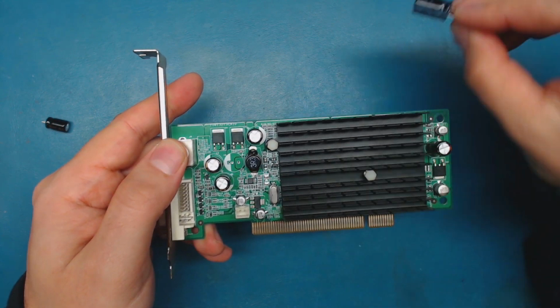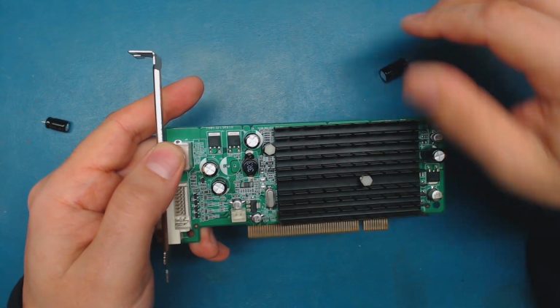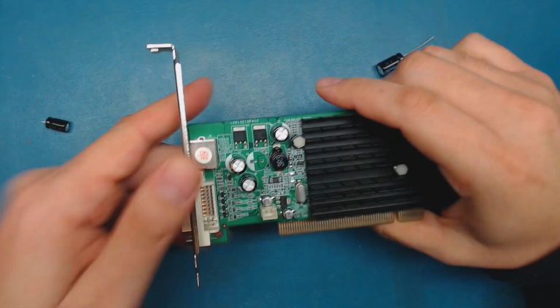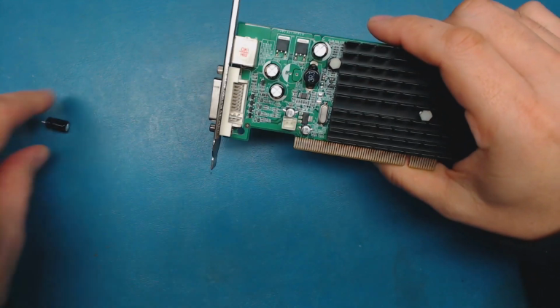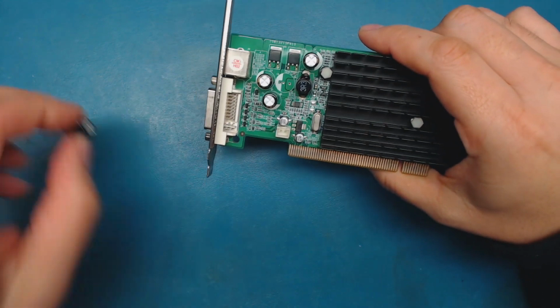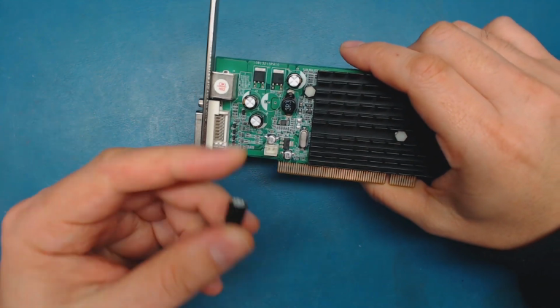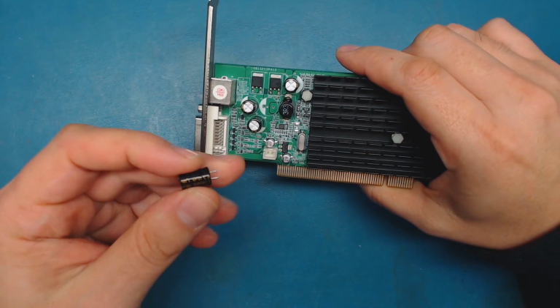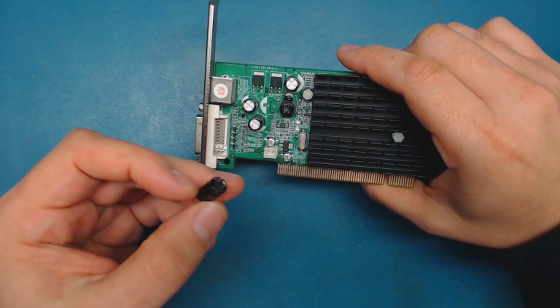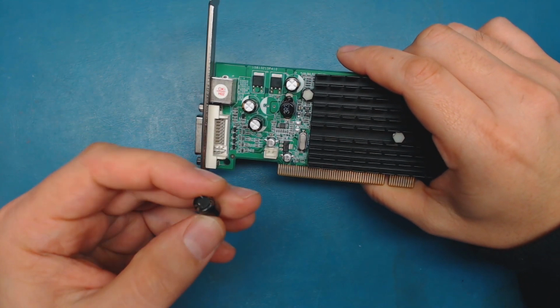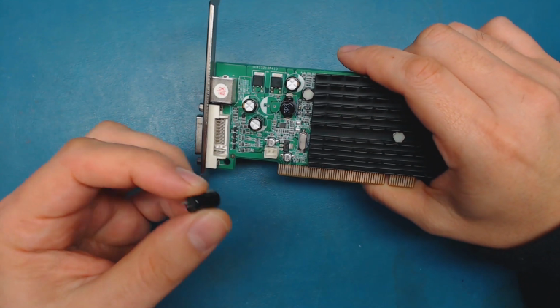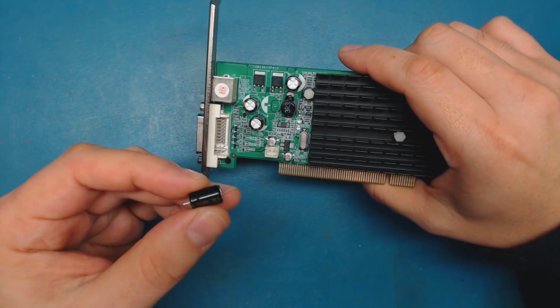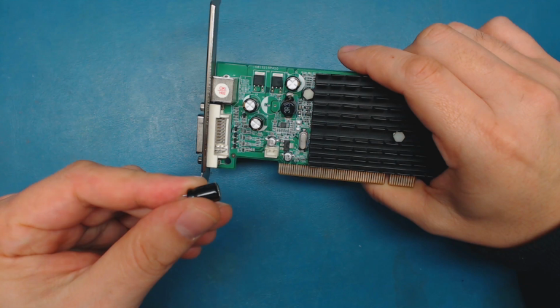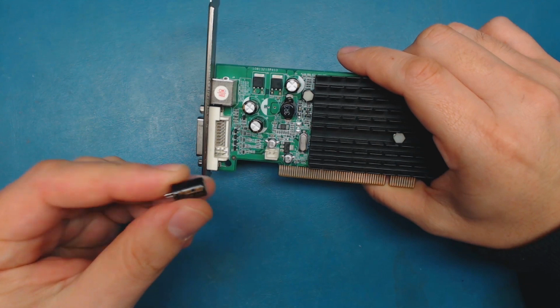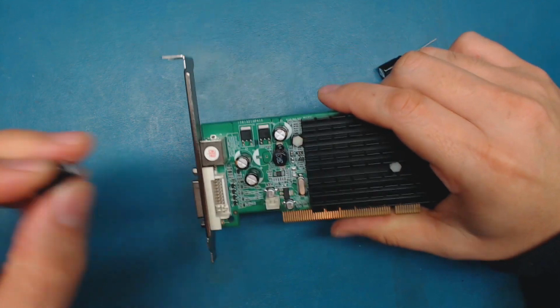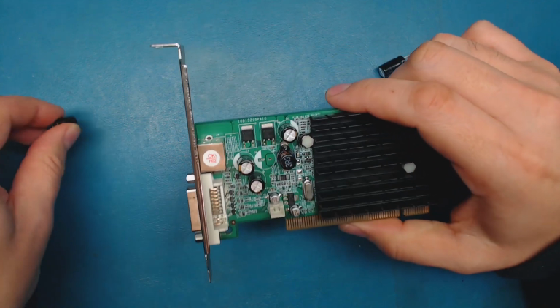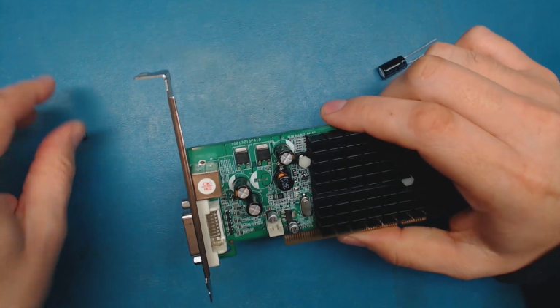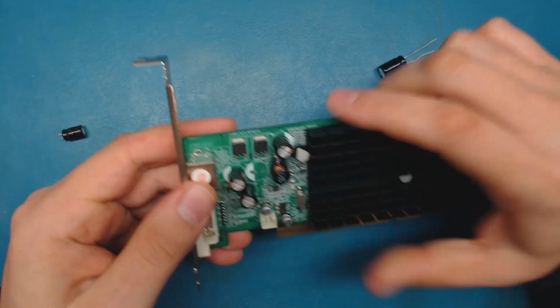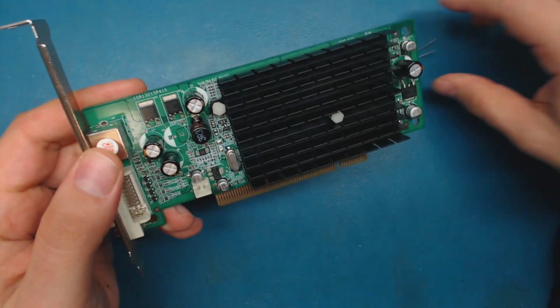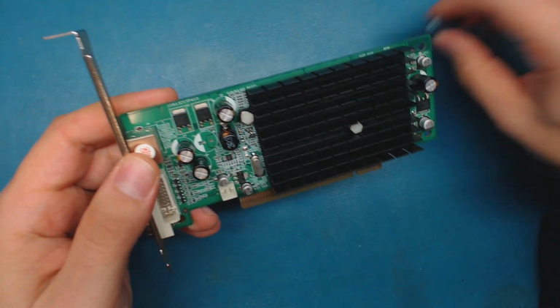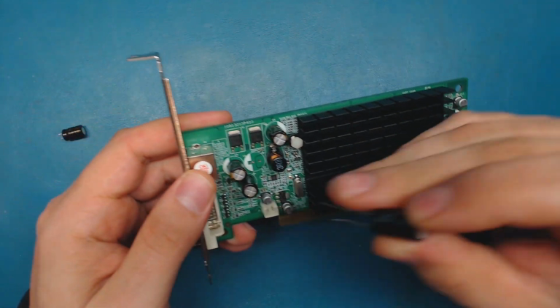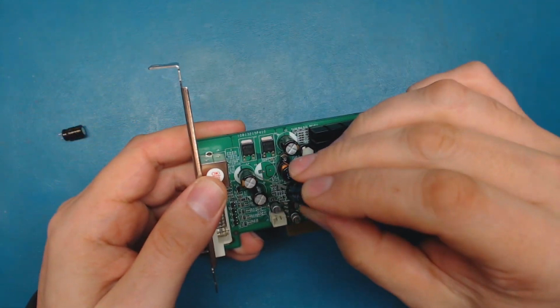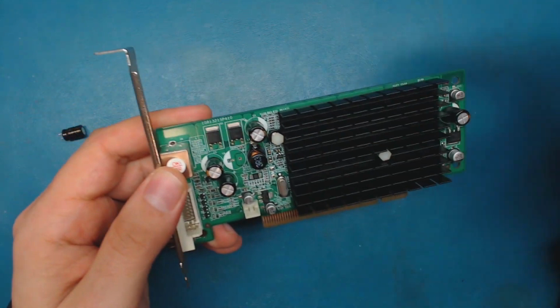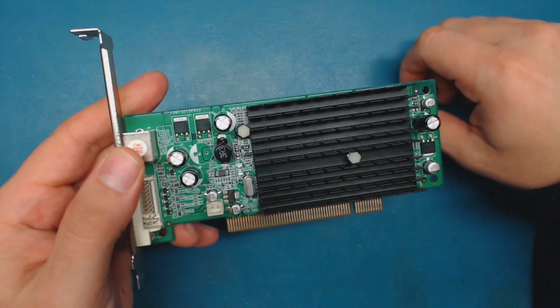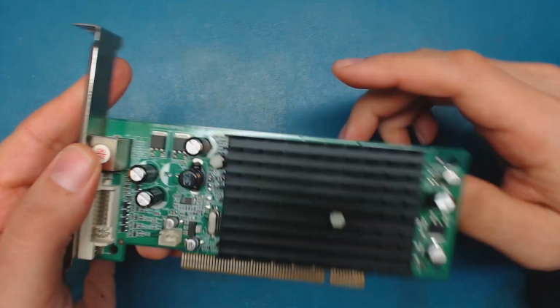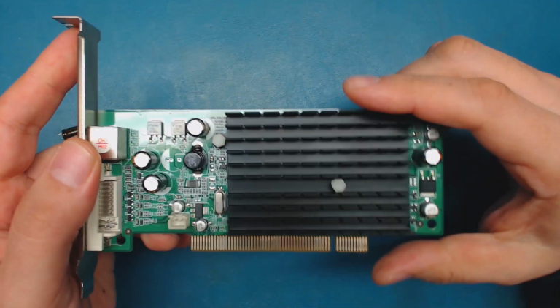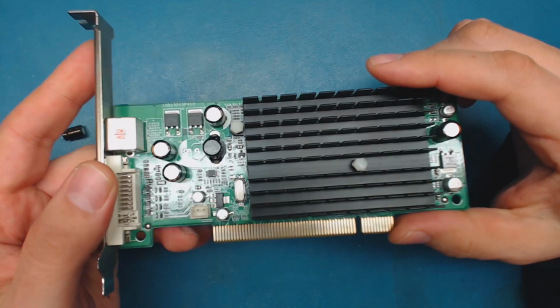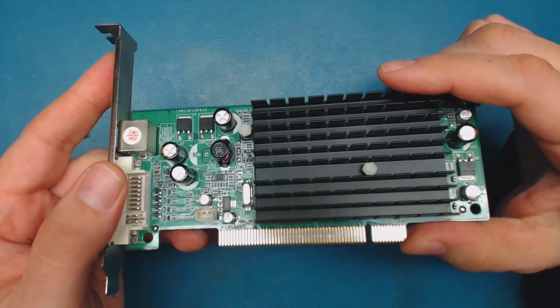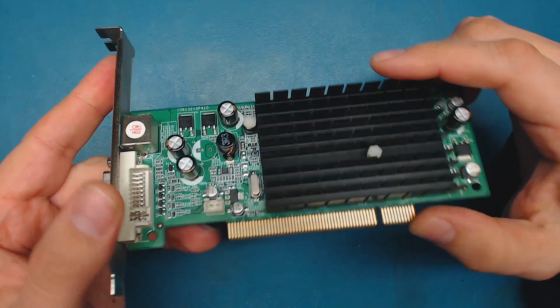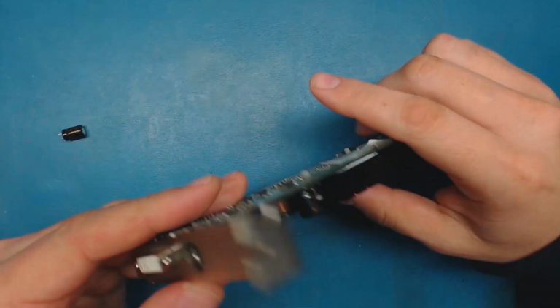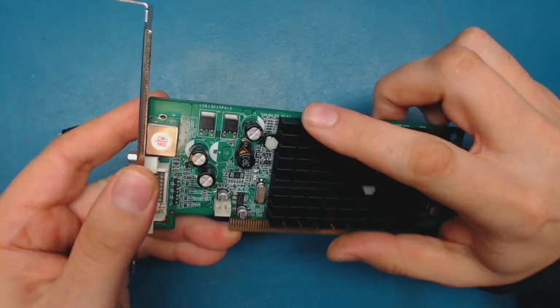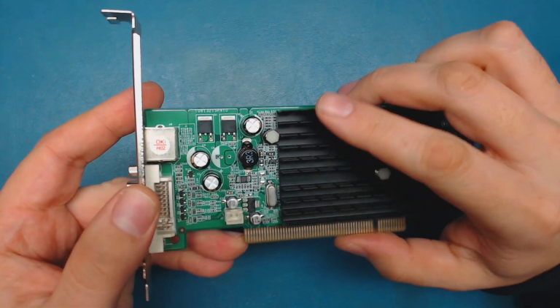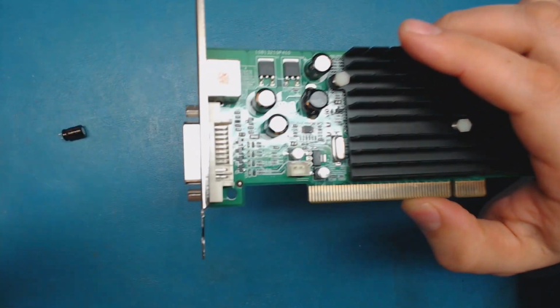instead of the 6.3 volt 1000 microfarad capacitor, and that will let me test this video card before I go any further with it.